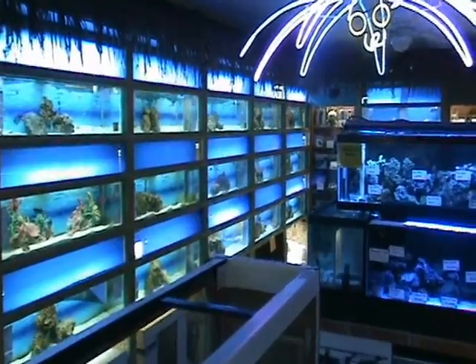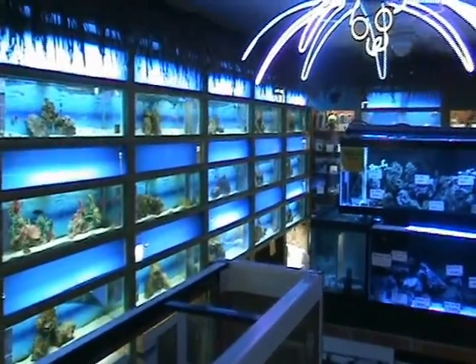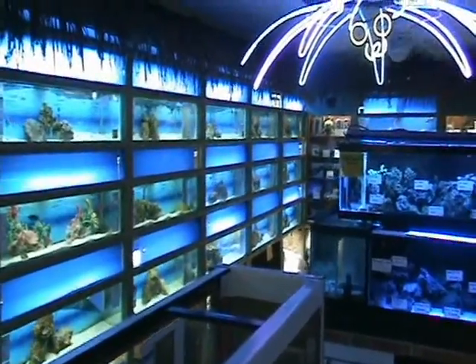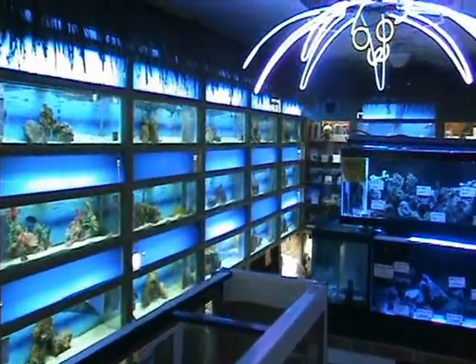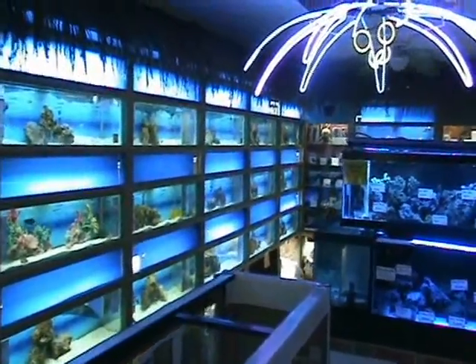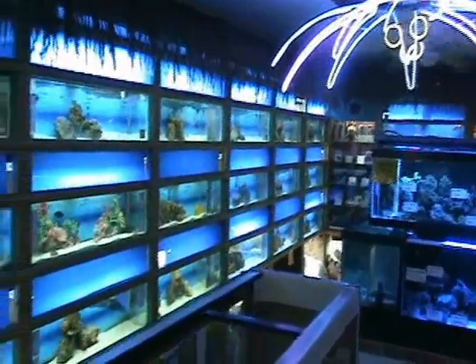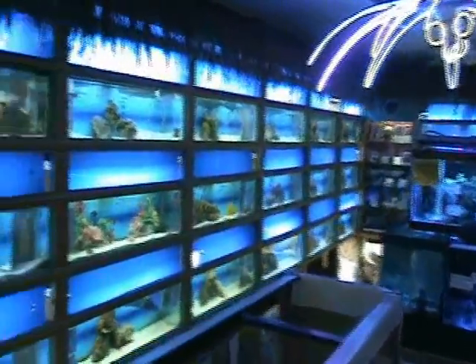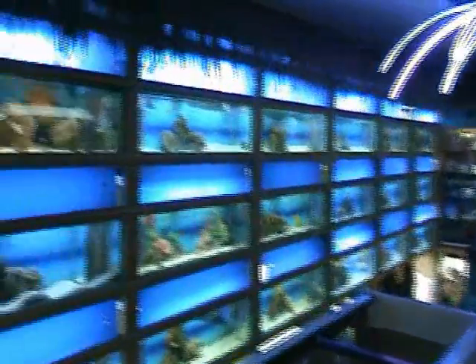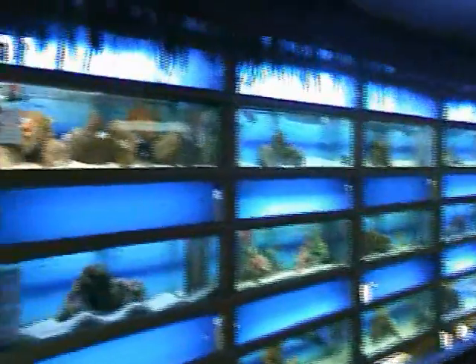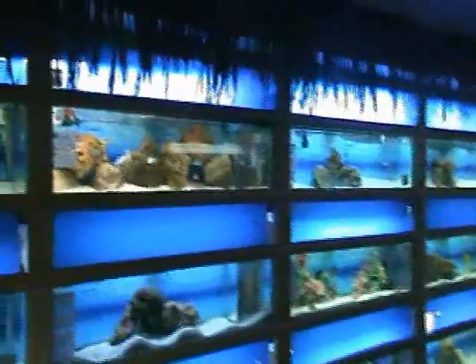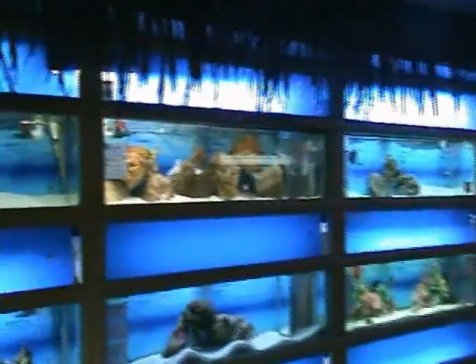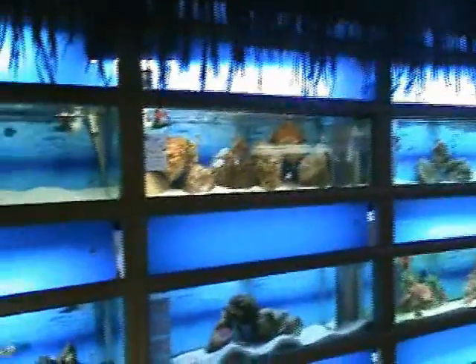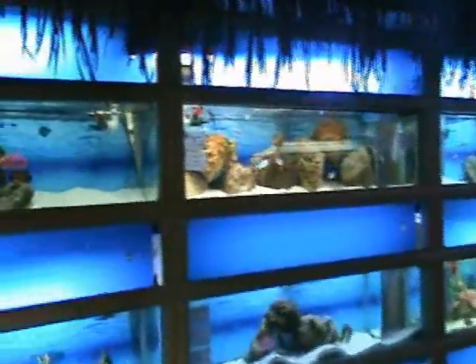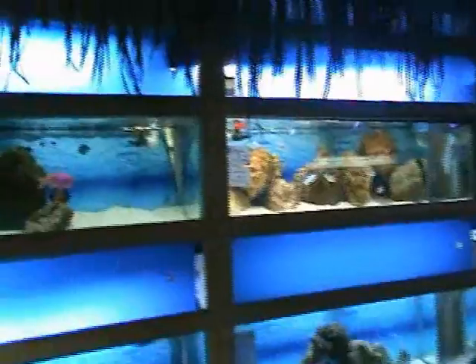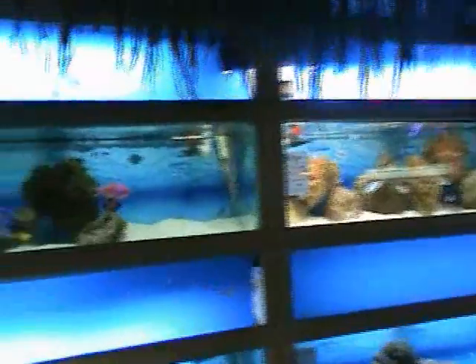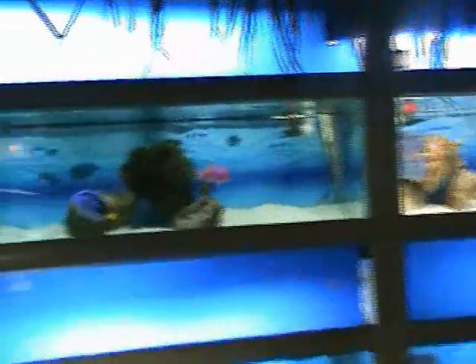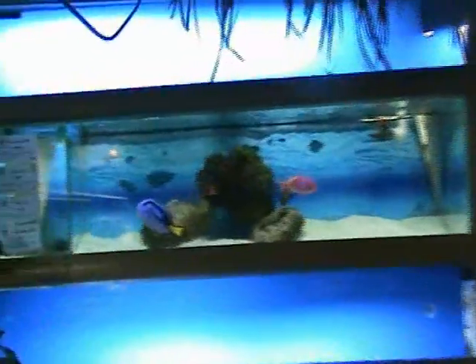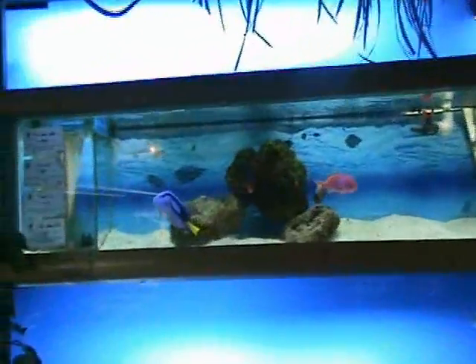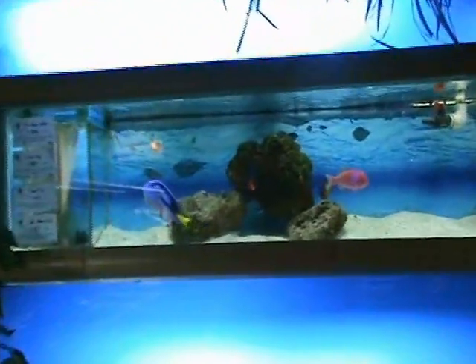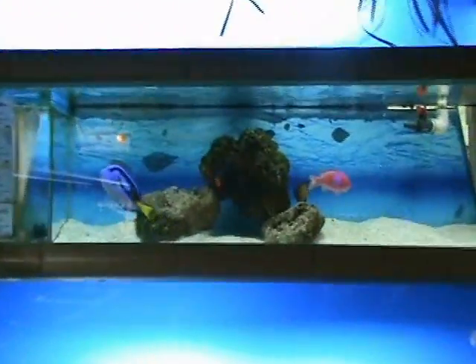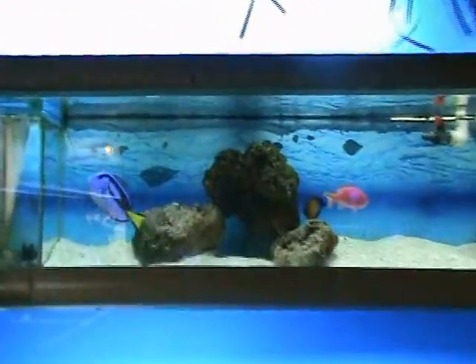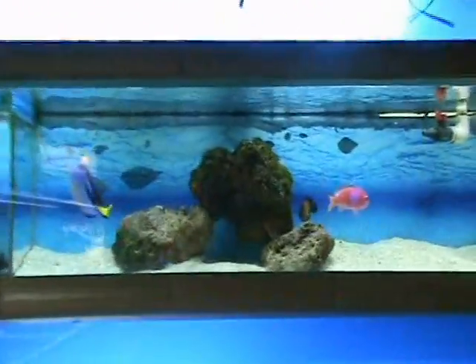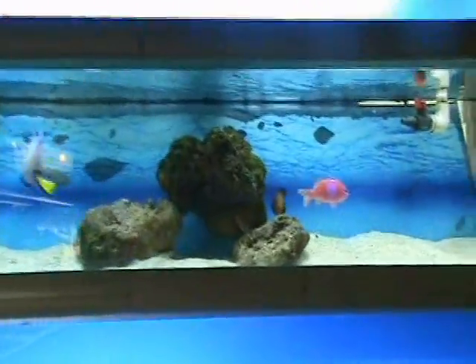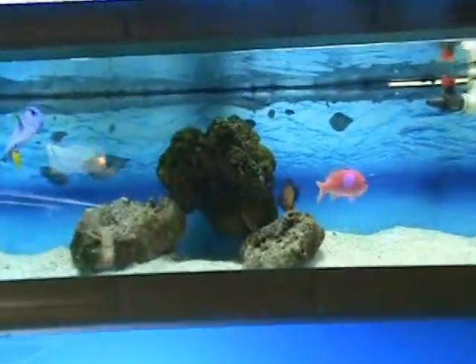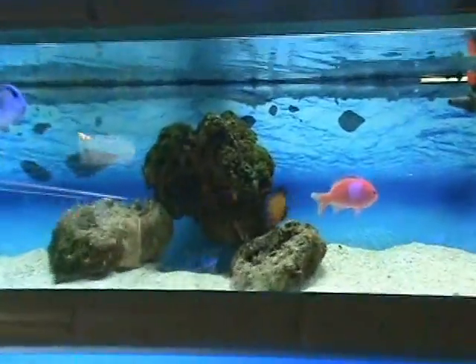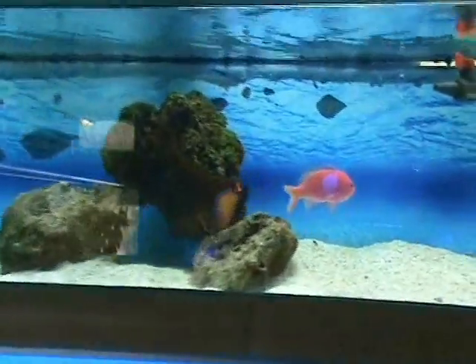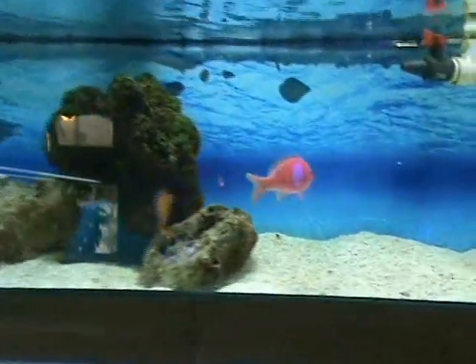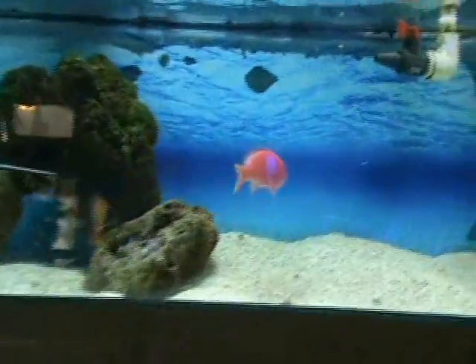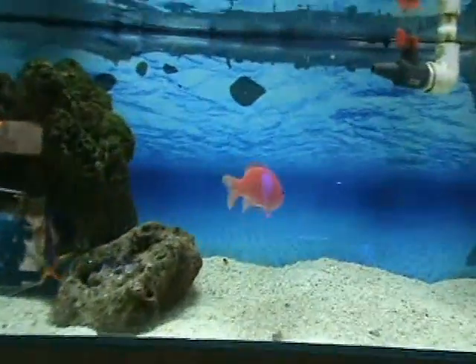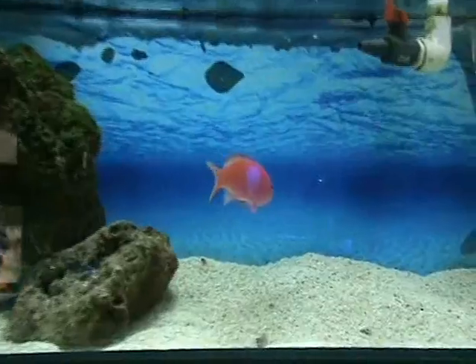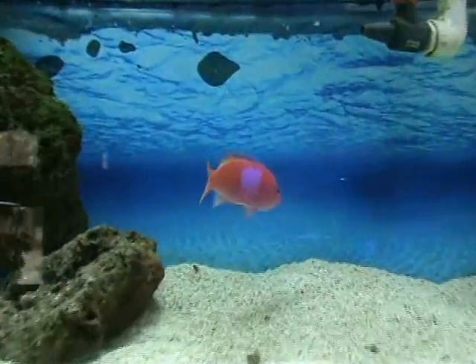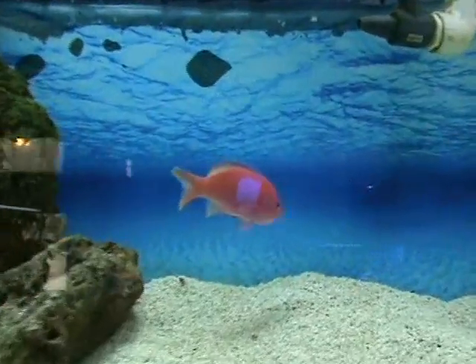Hey guys, thanks for stopping by to check out our video inventory update. We got a new saltwater shipment — beautiful stuff just came in. Take a look at it now.